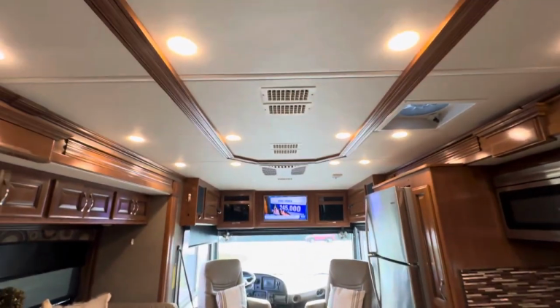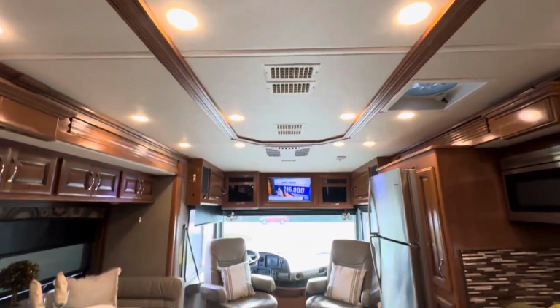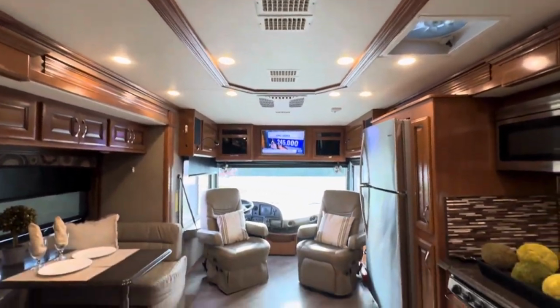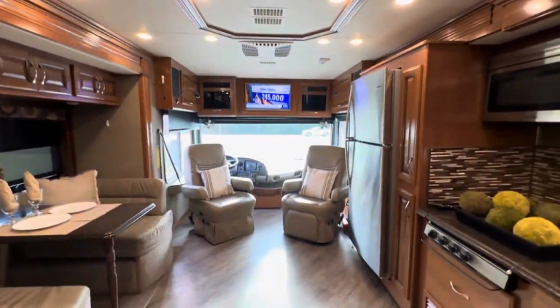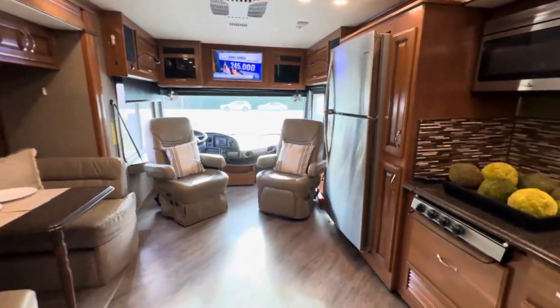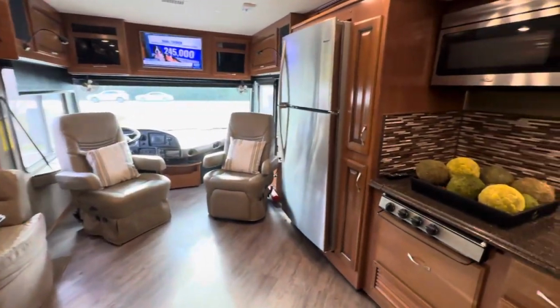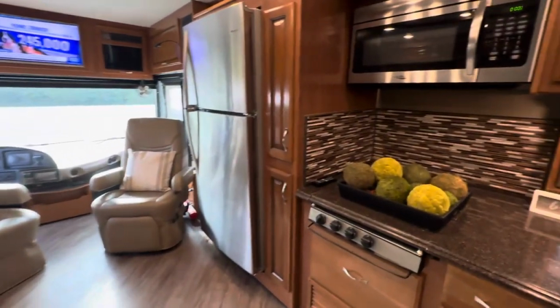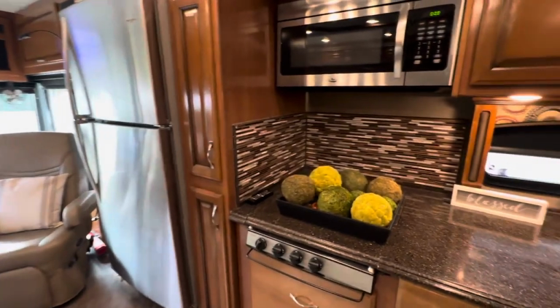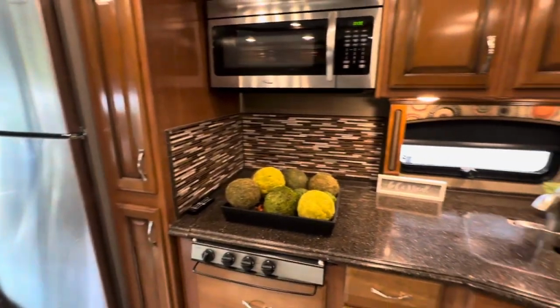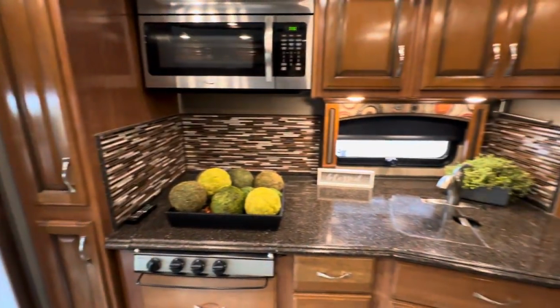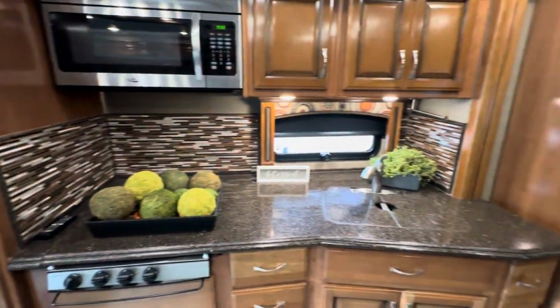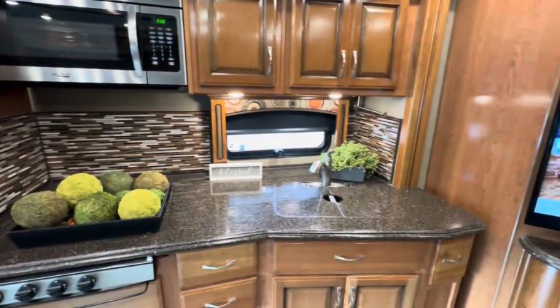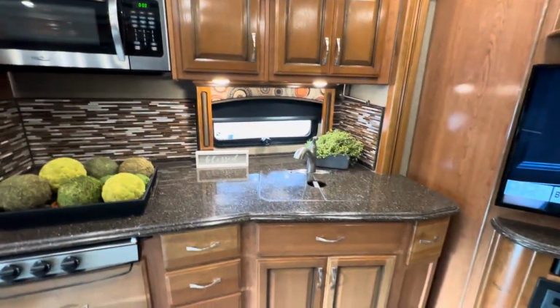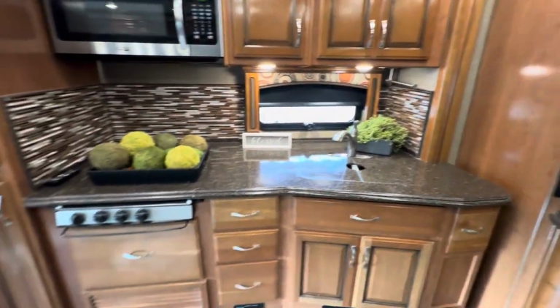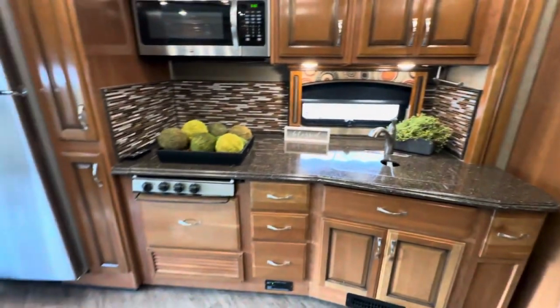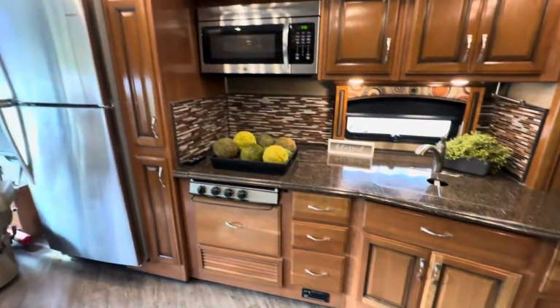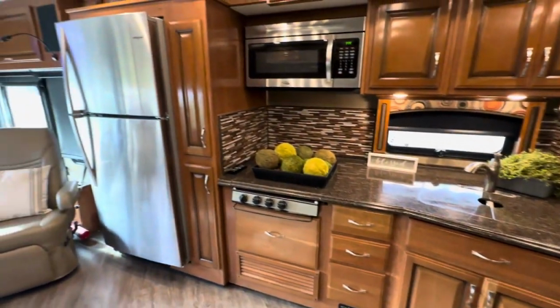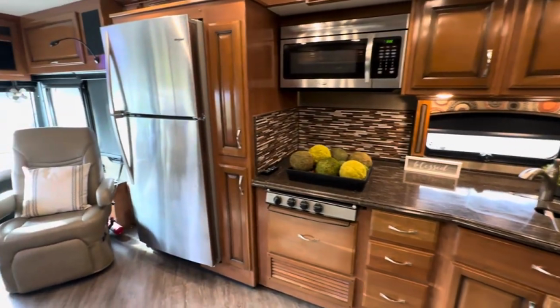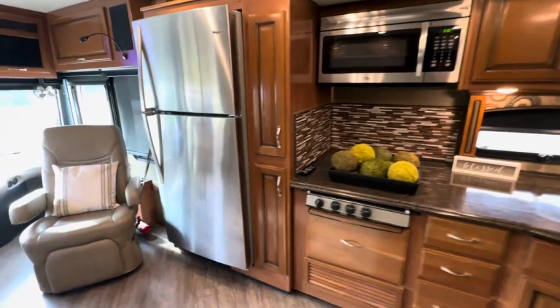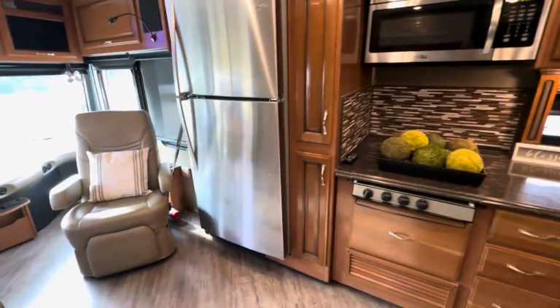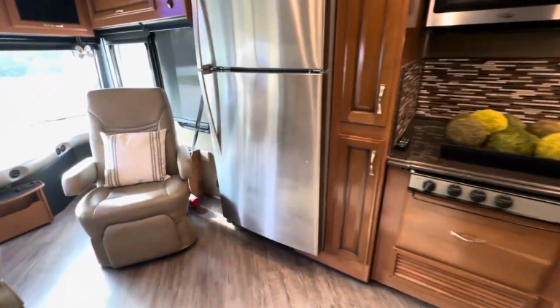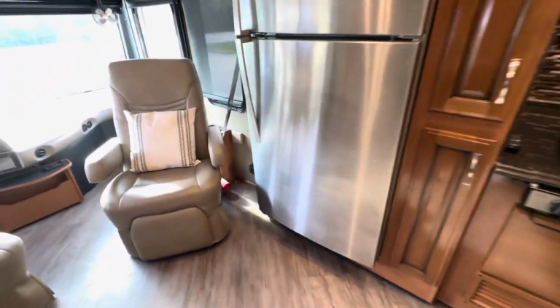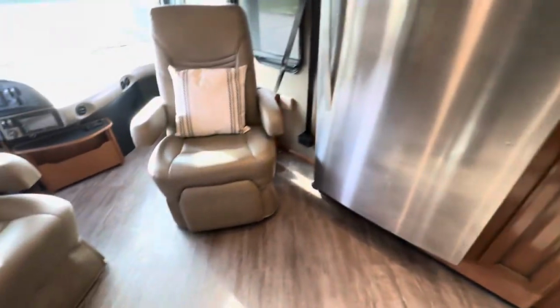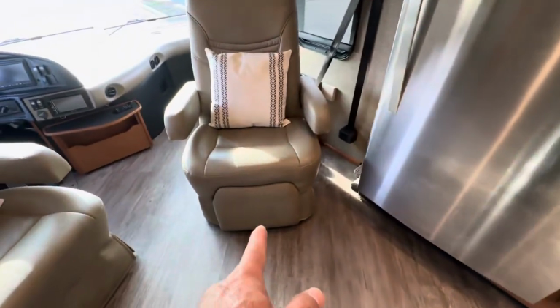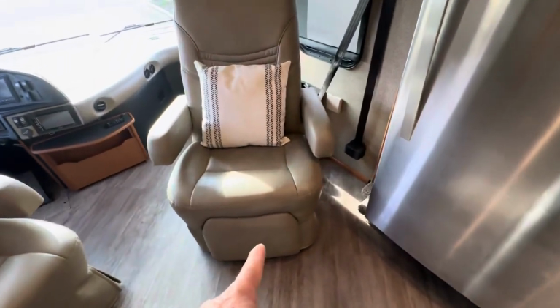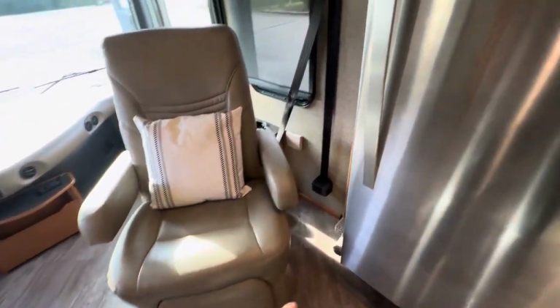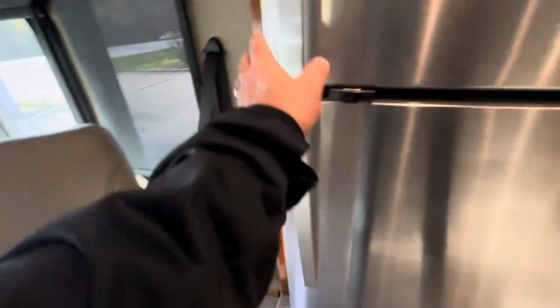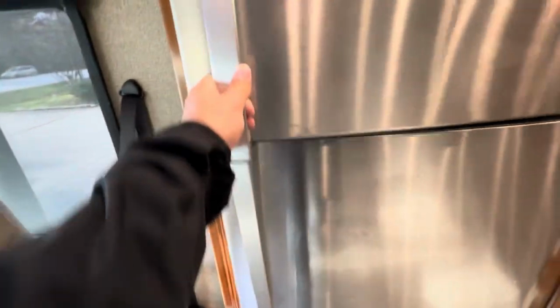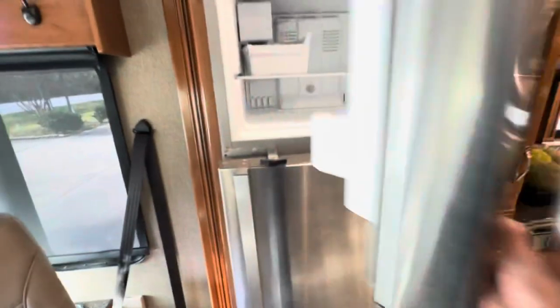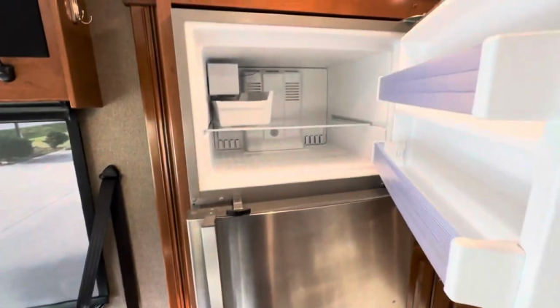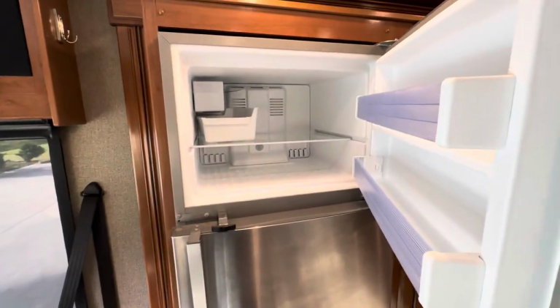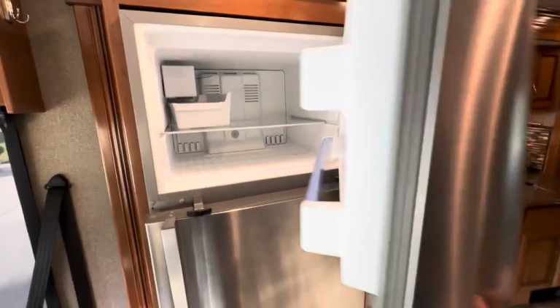Nice ceiling fixtures. Beautiful backsplash. Corian counters. Stainless steel appliances. This does recline. We have an ice maker in there.